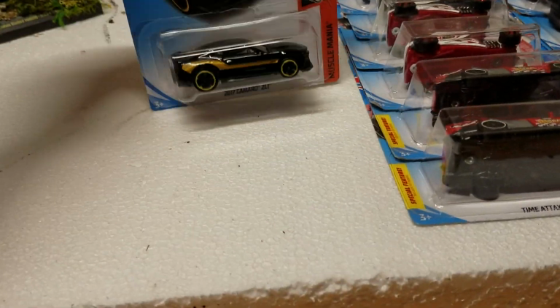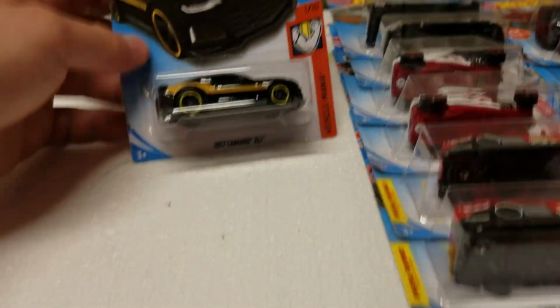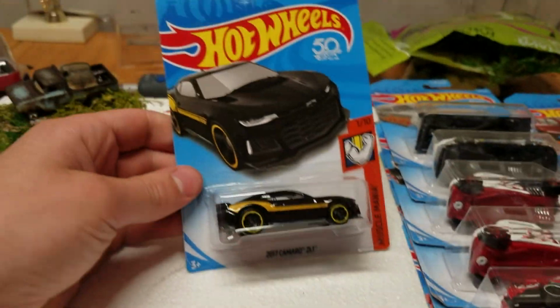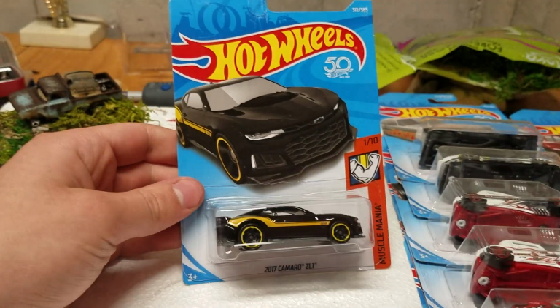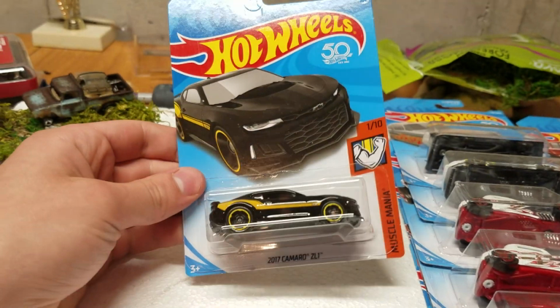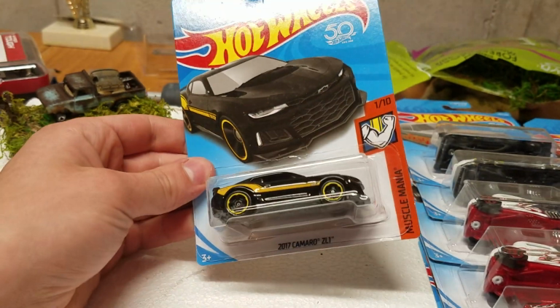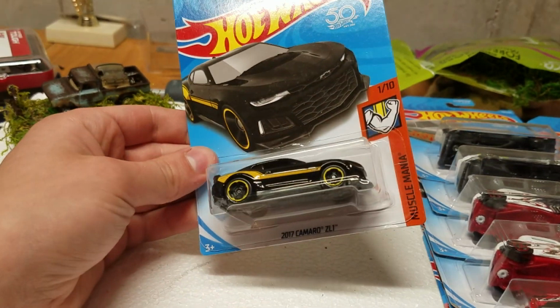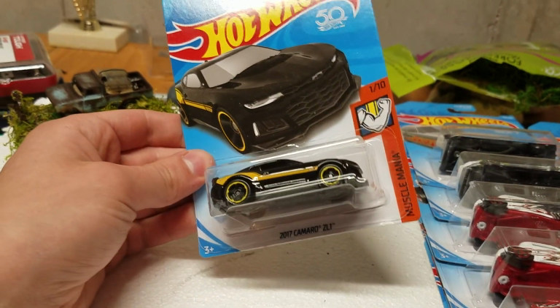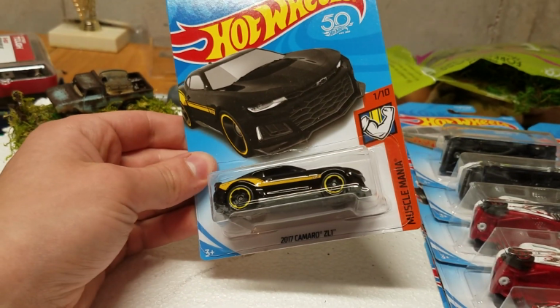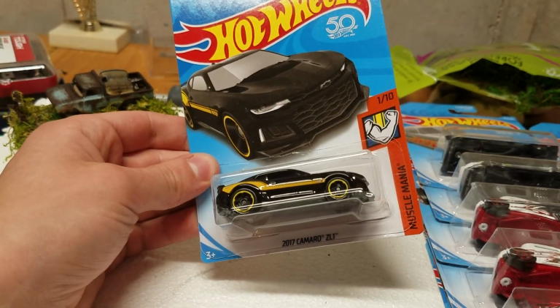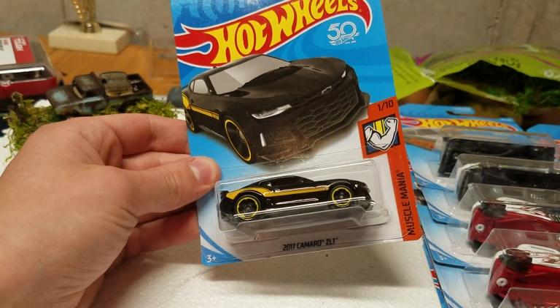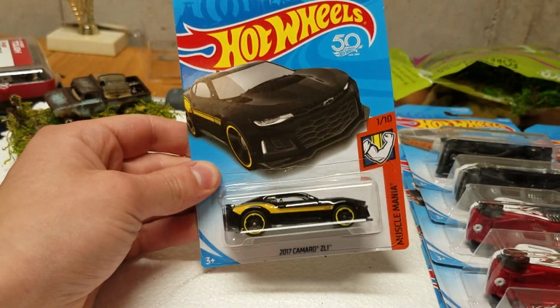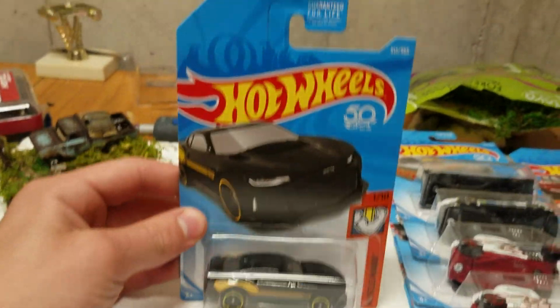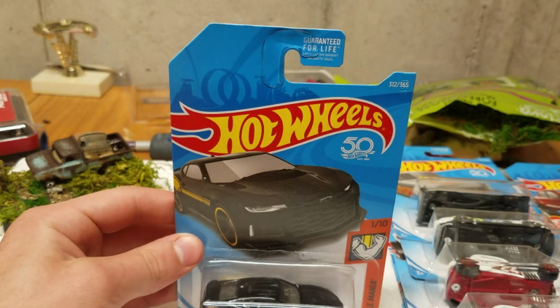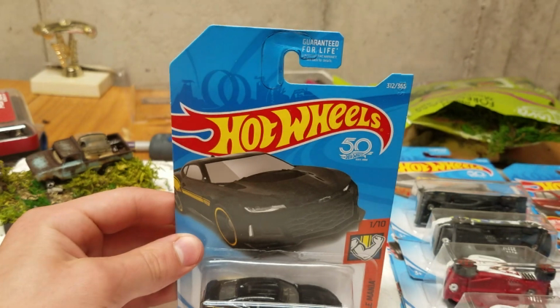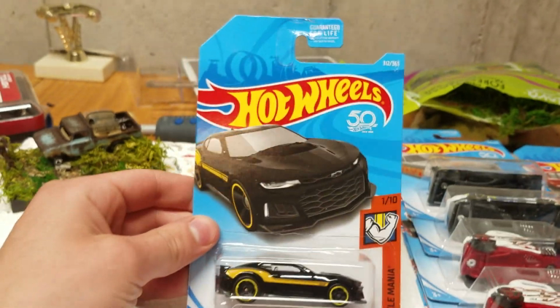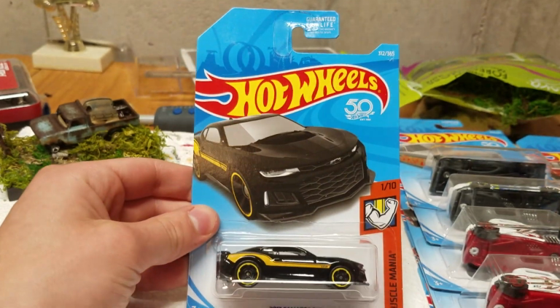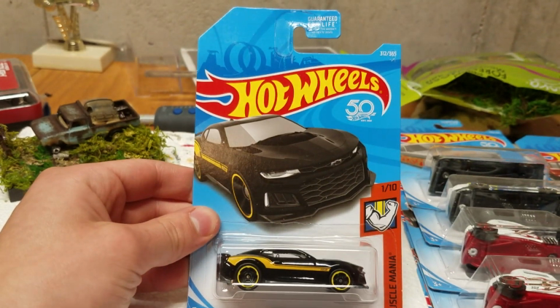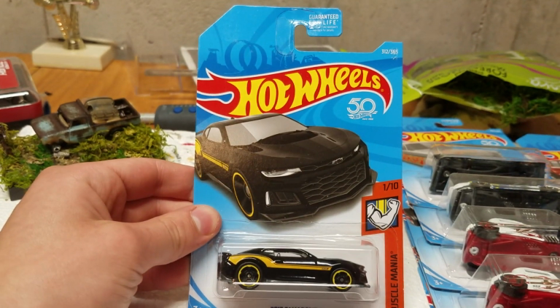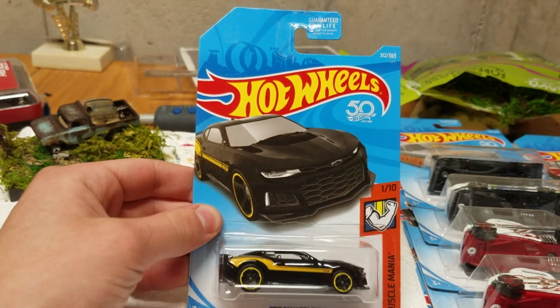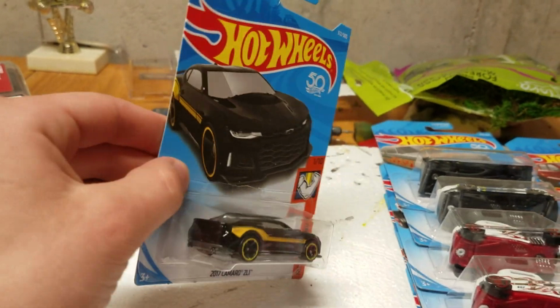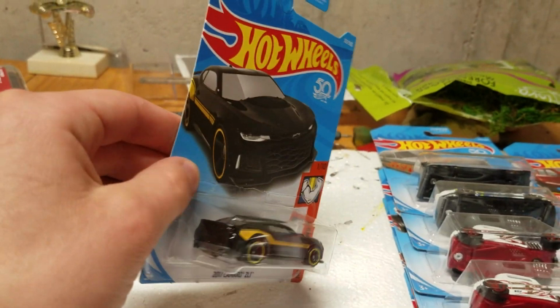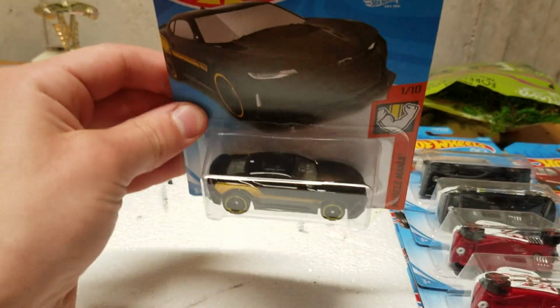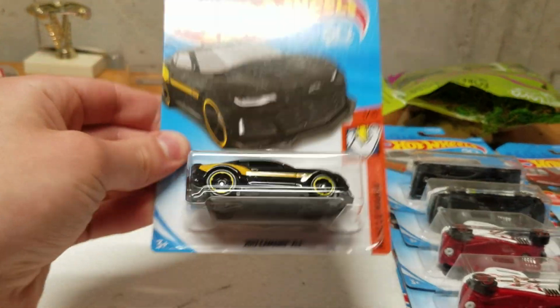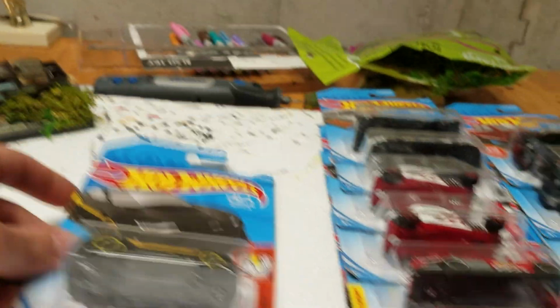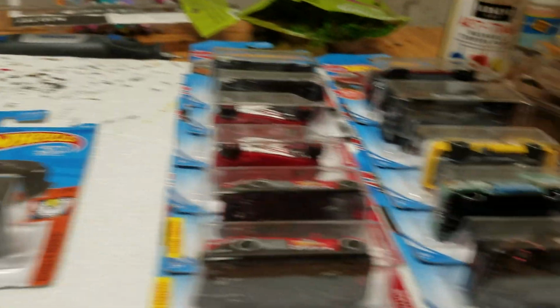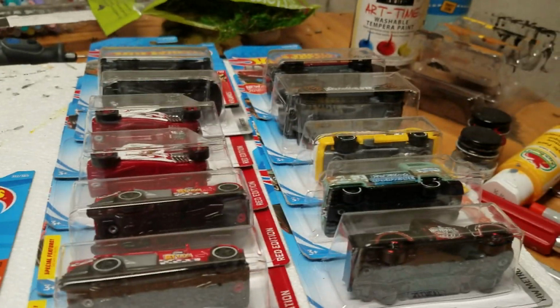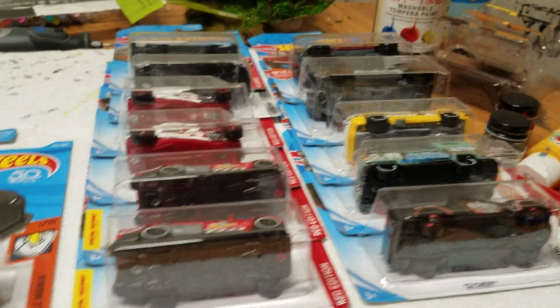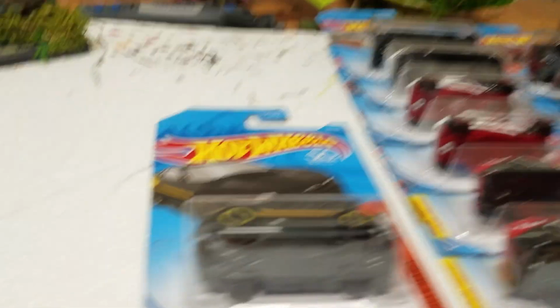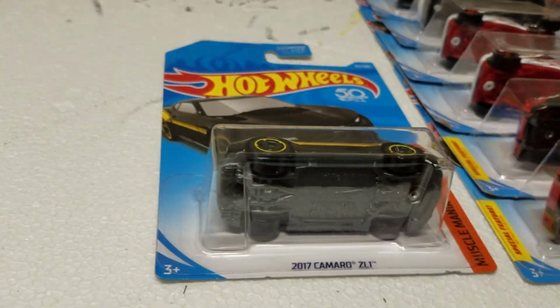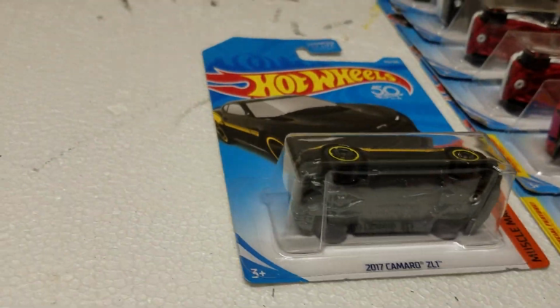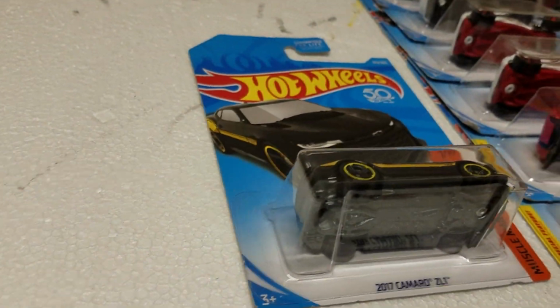Next up, we got the black and yellow 2017 Camaro ZL1. I don't have the super of the green version.